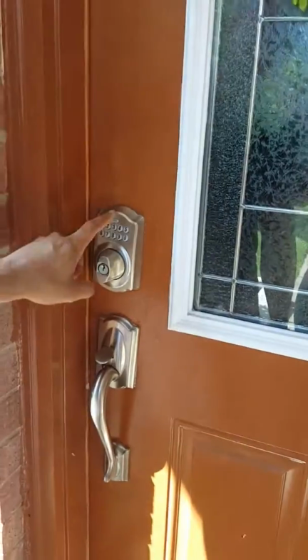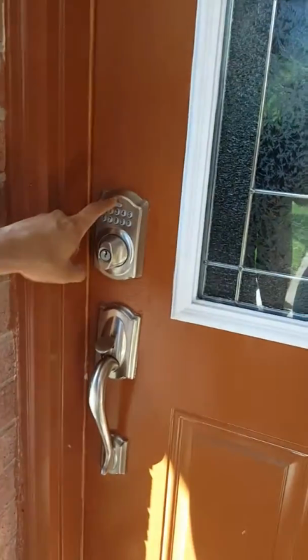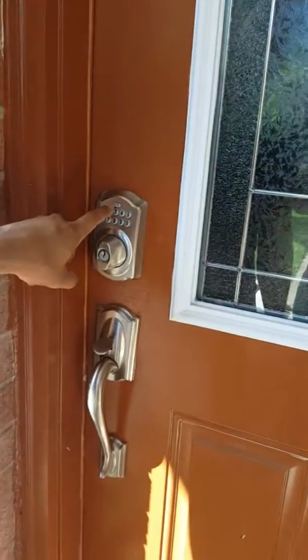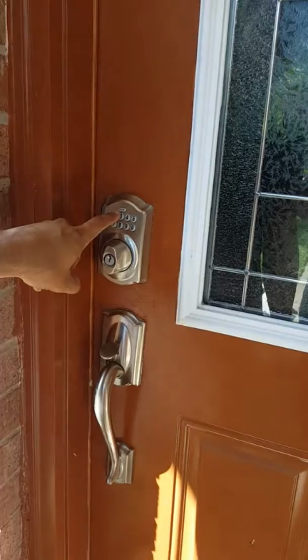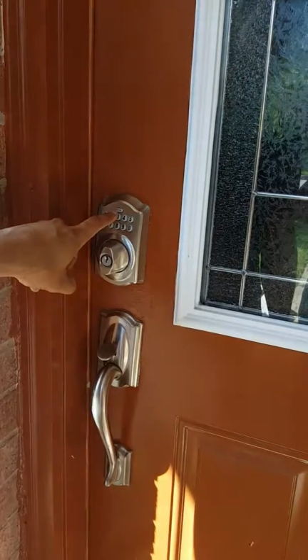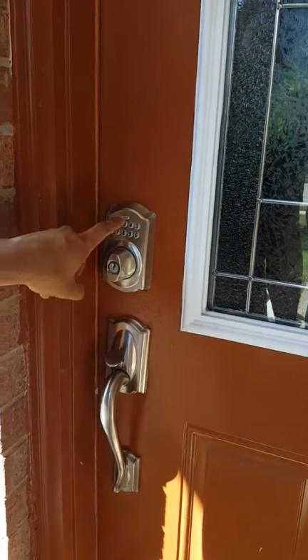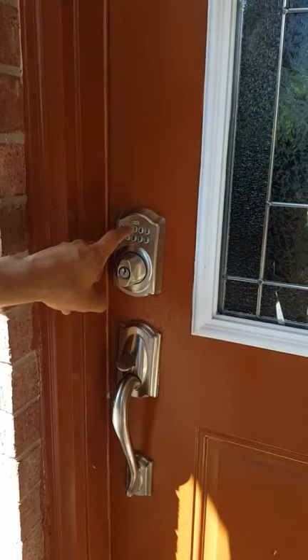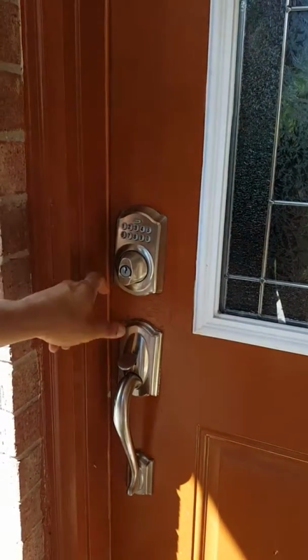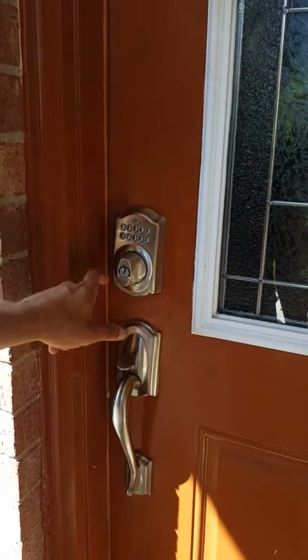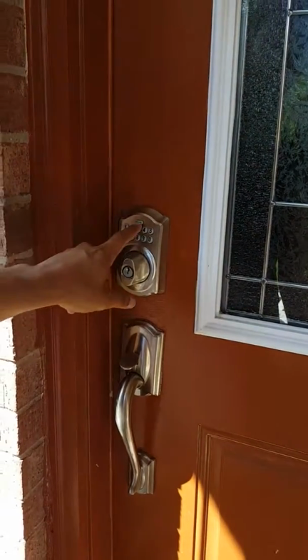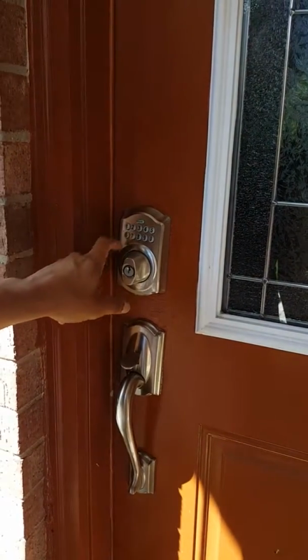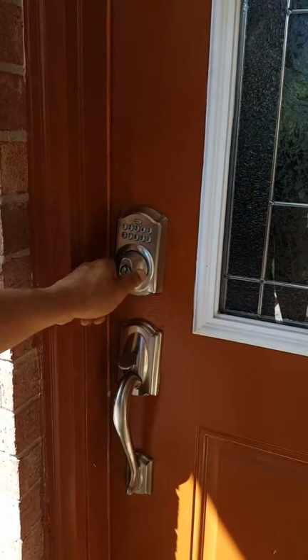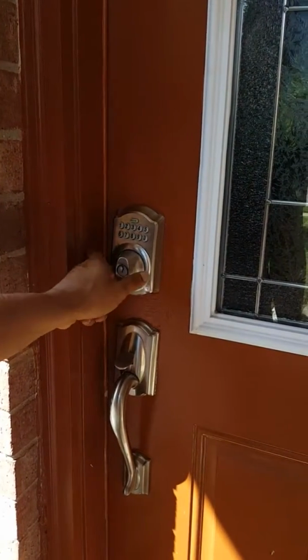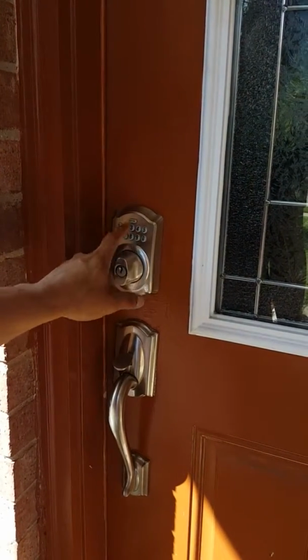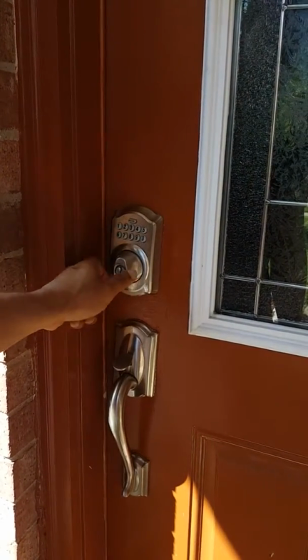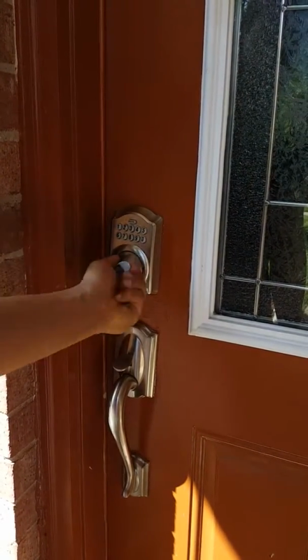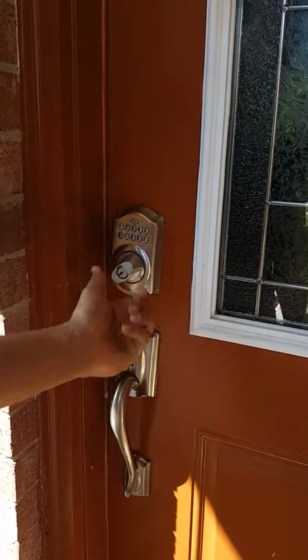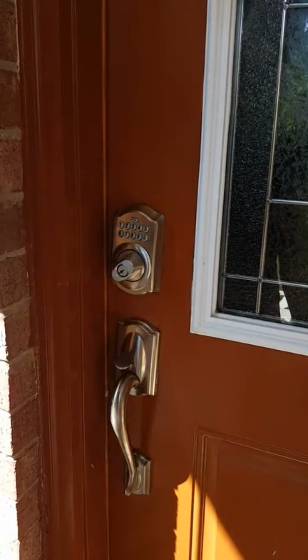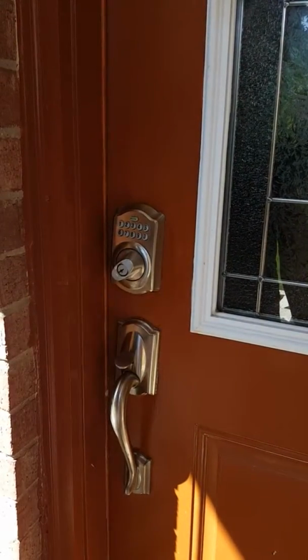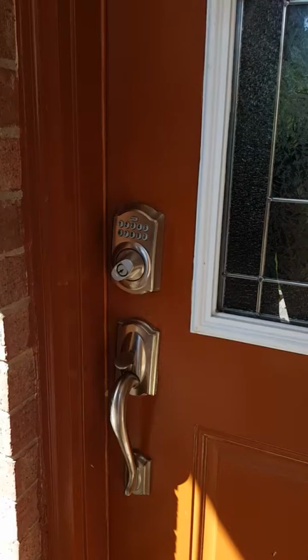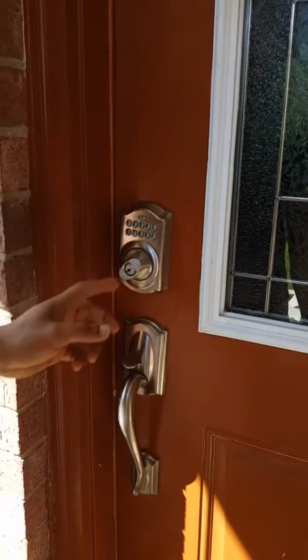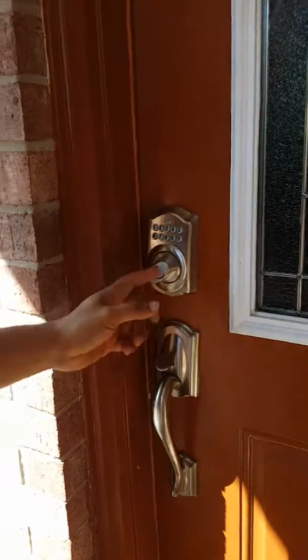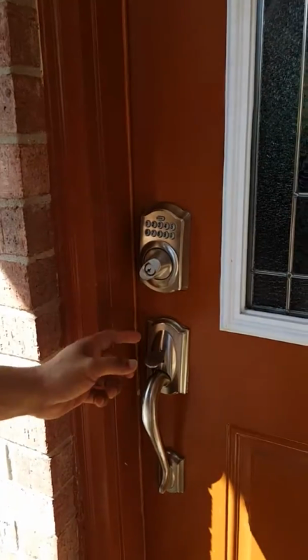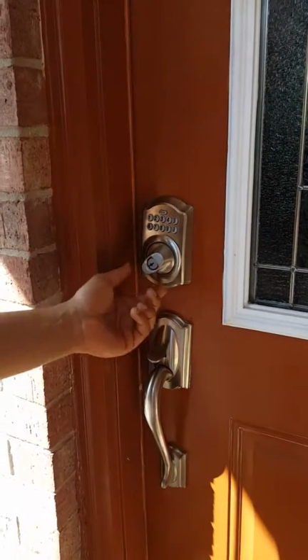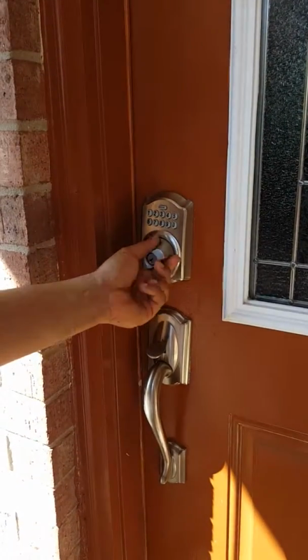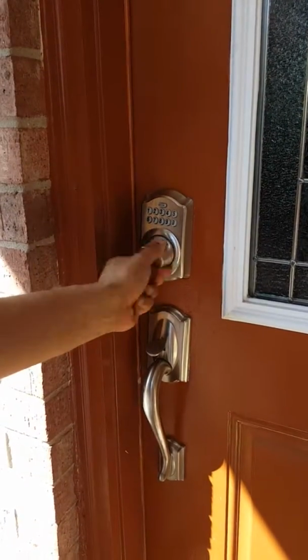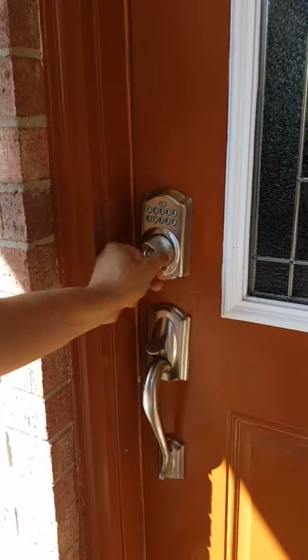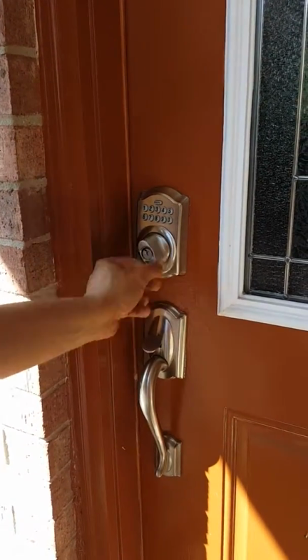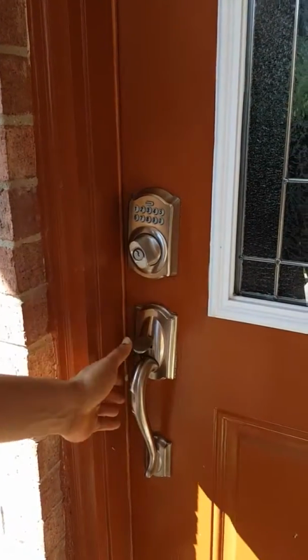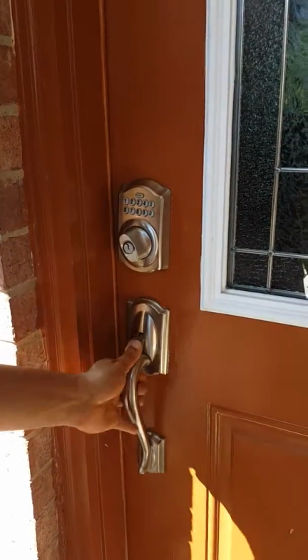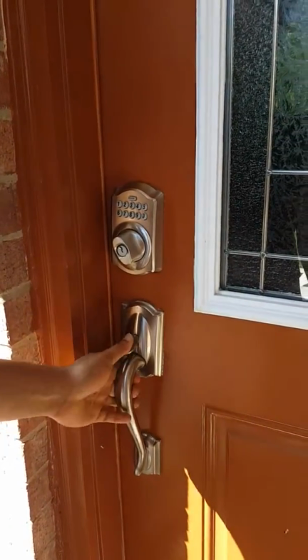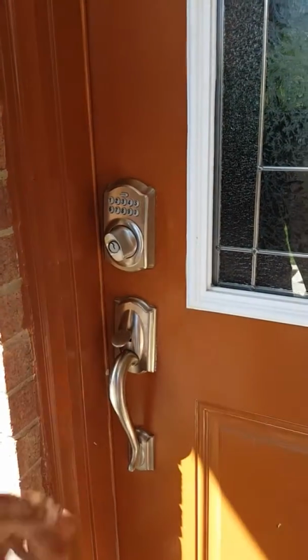Another way to lock the door is to just pull it and push the top Schlage button. Once it's blinking green, just turn the knob, and after 10 seconds it locks. Then you can just make sure it's locked.